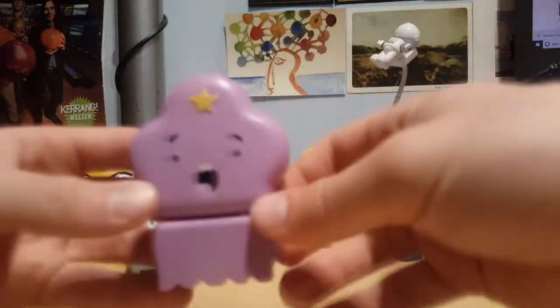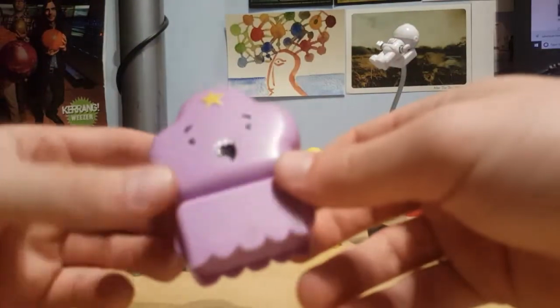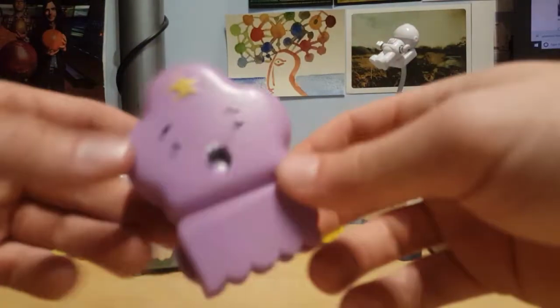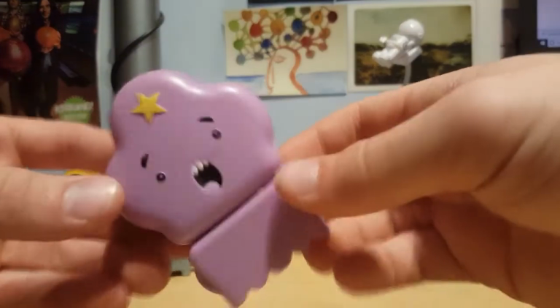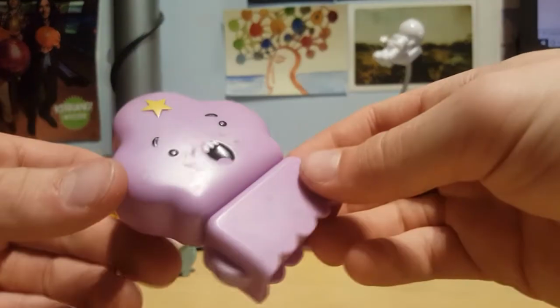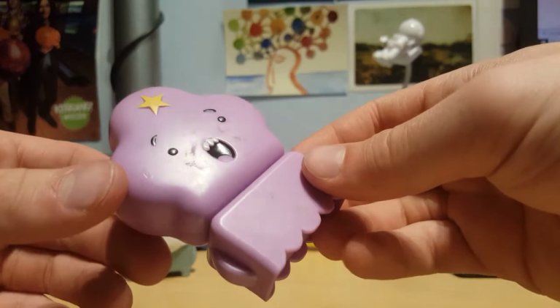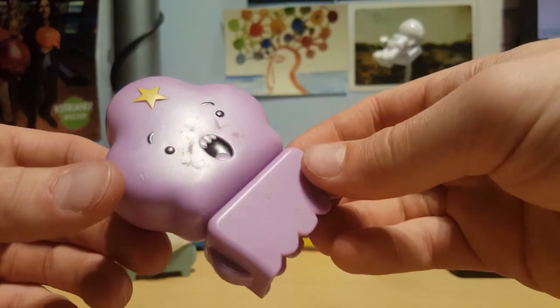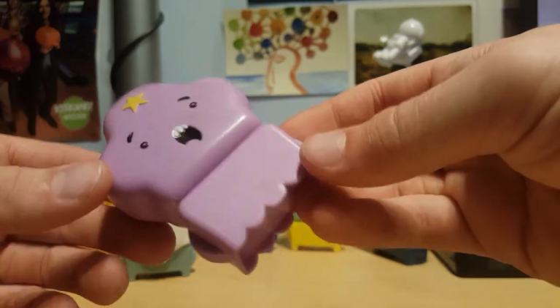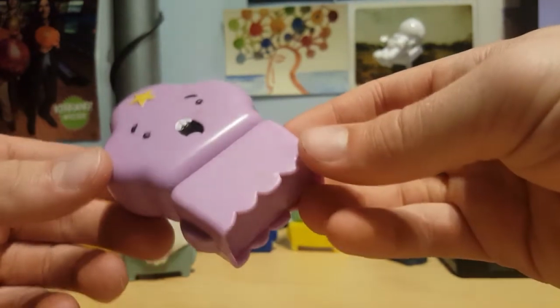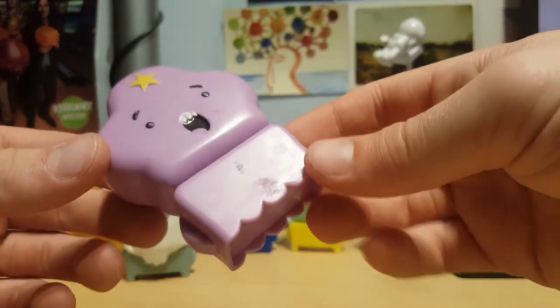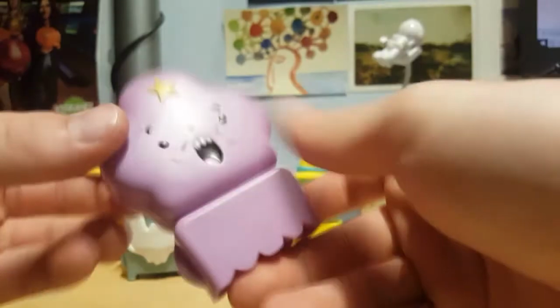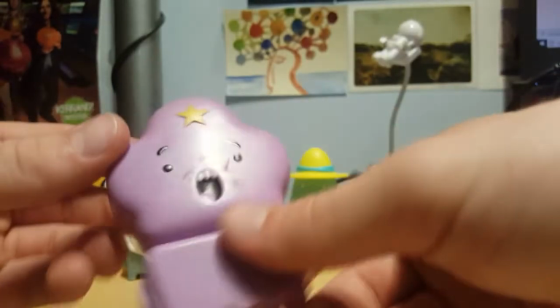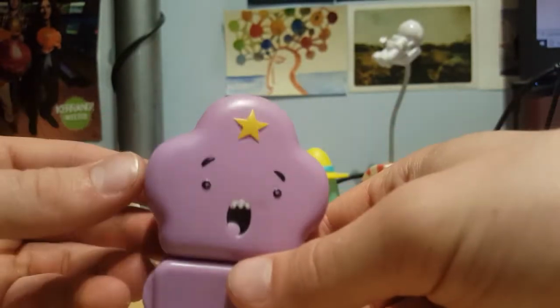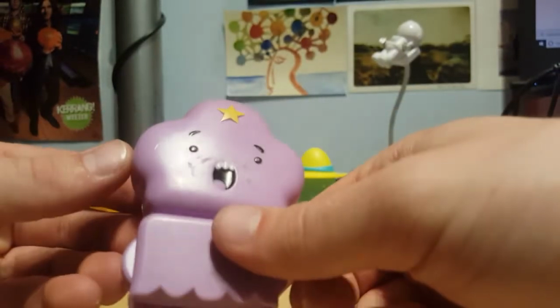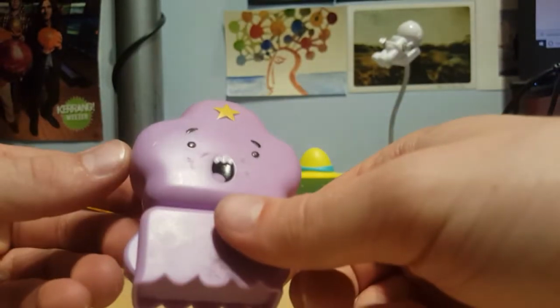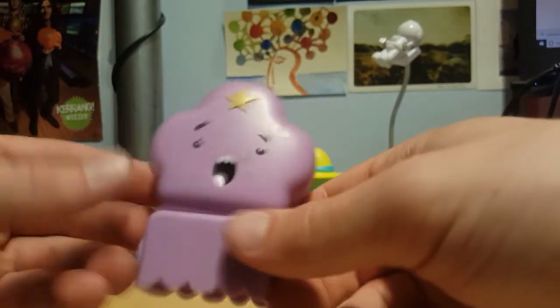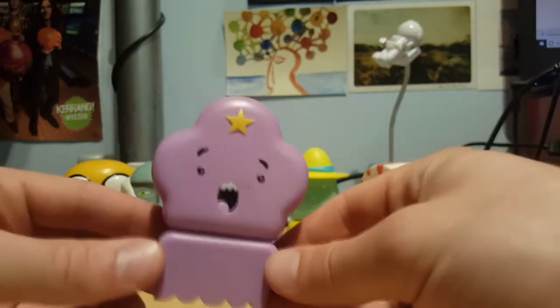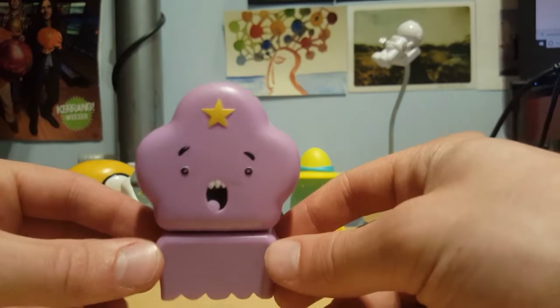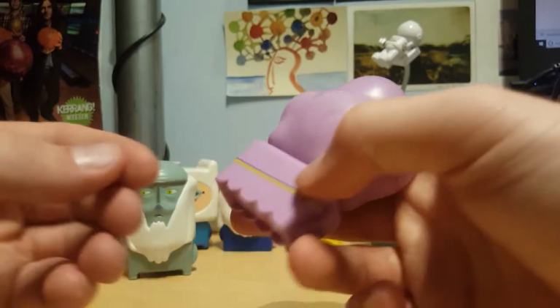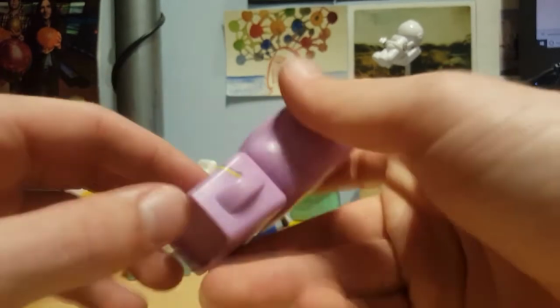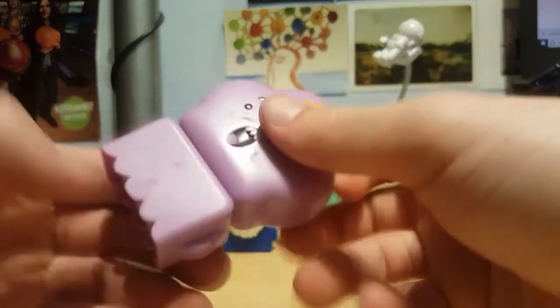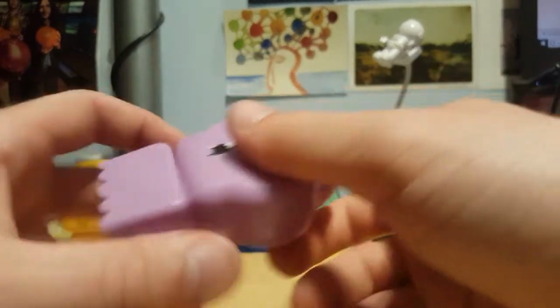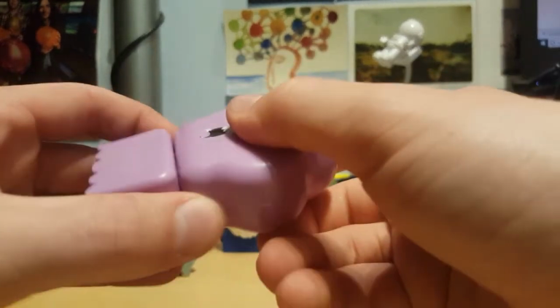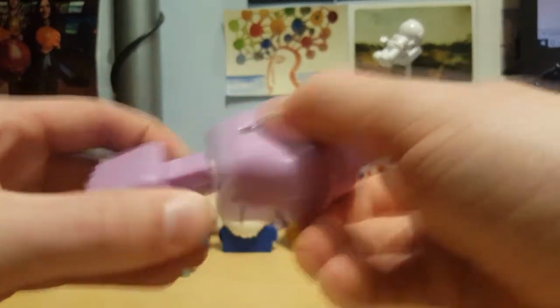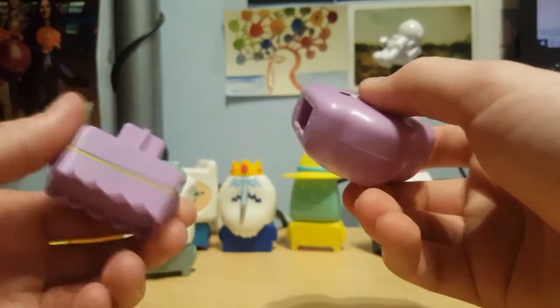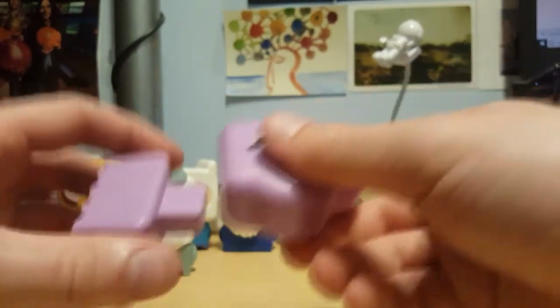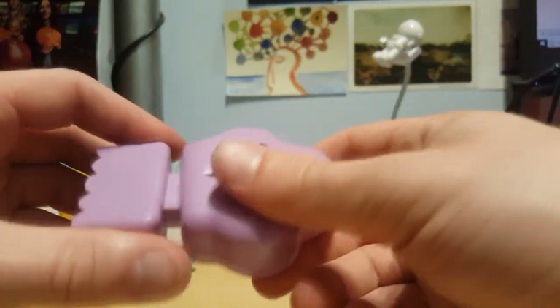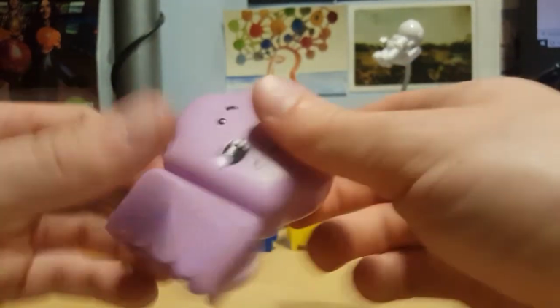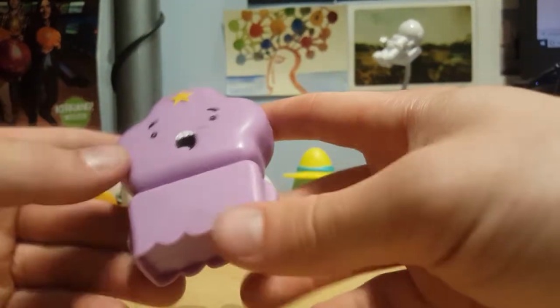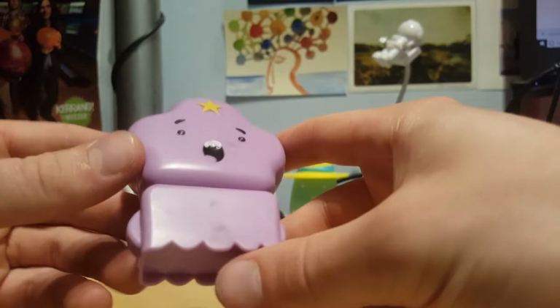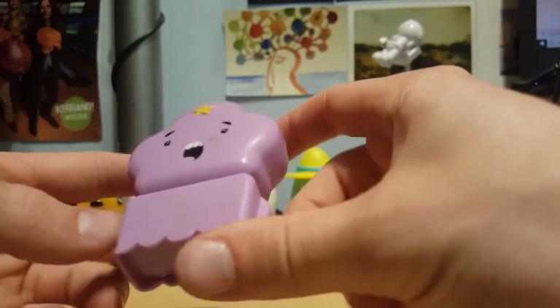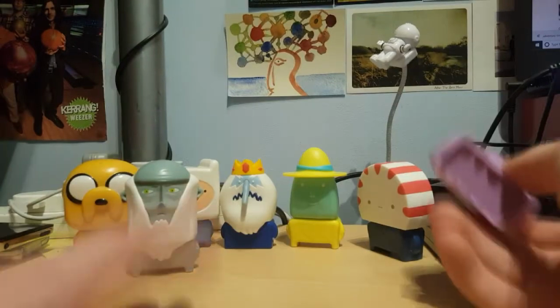Lumpy Space Princess. There's a whole bunch of shit on her. I'm not really feeling this one. It's a bit of a weird shape as well, because they've had to kind of retcon it so they could fit a body on it and do the whole head swap thing, which is kind of lame. Getting chucked.